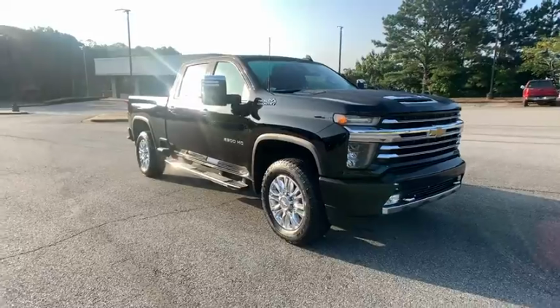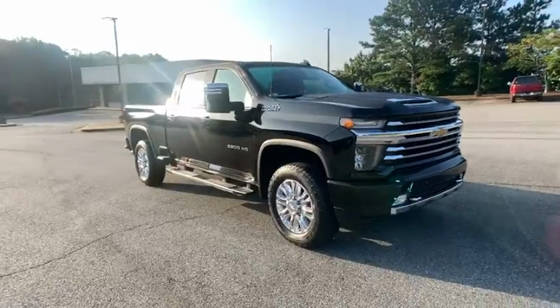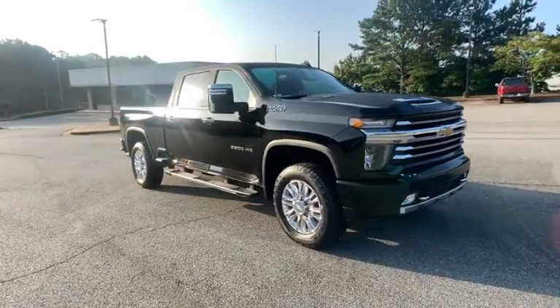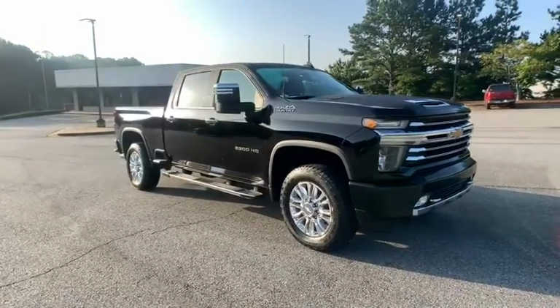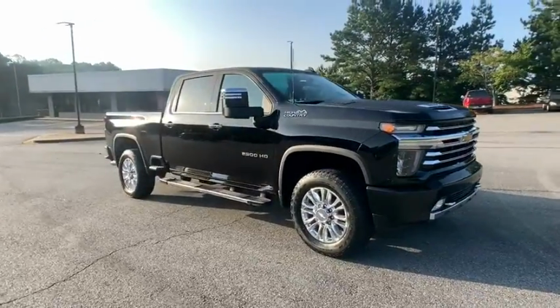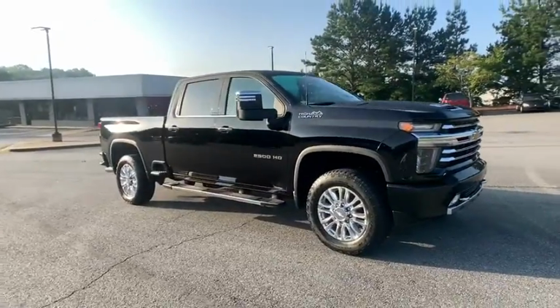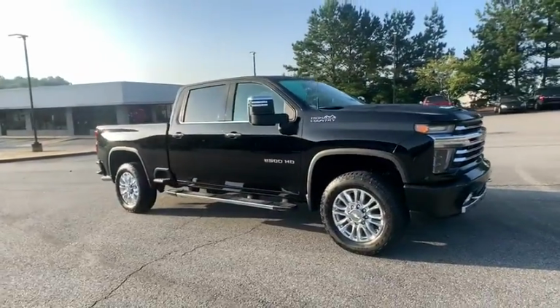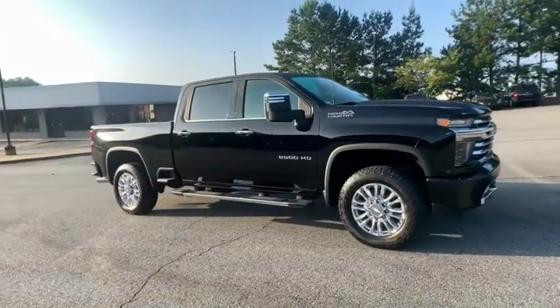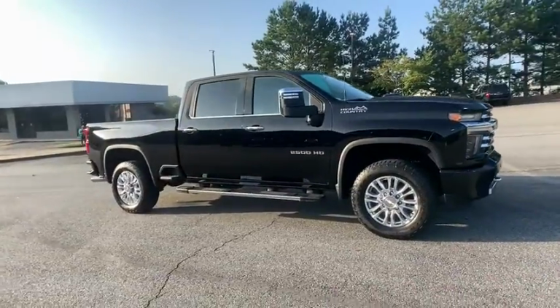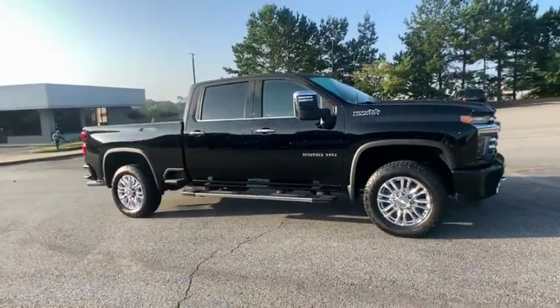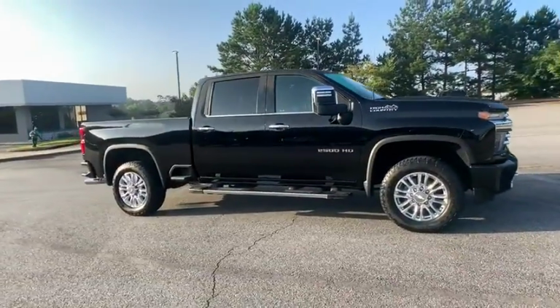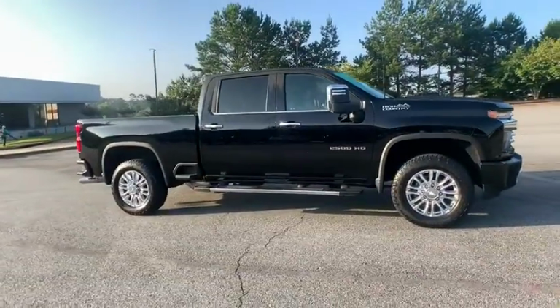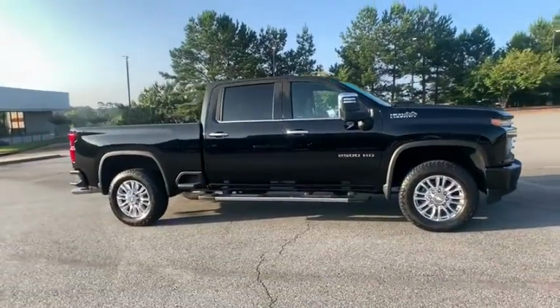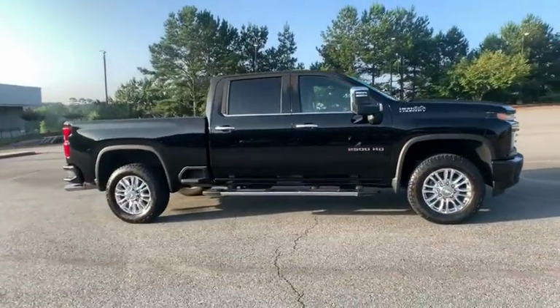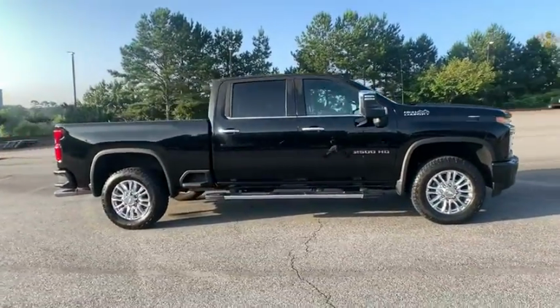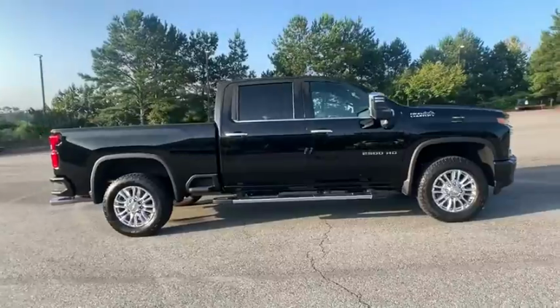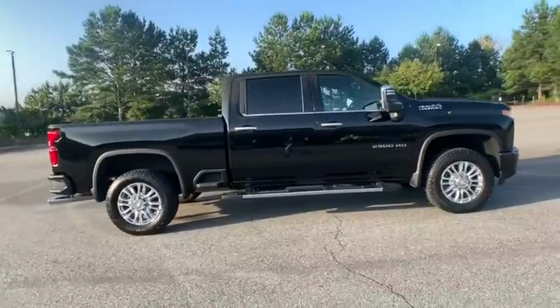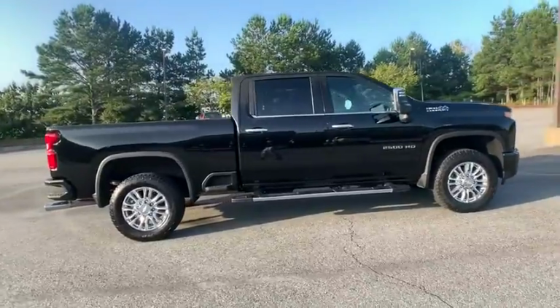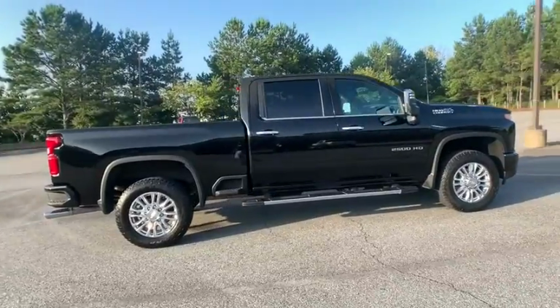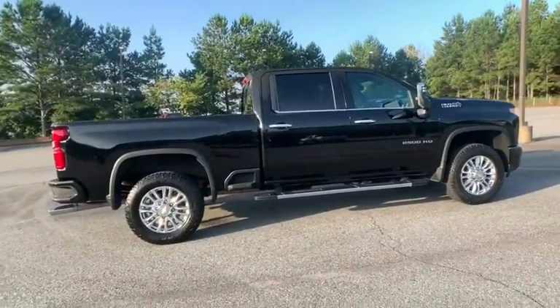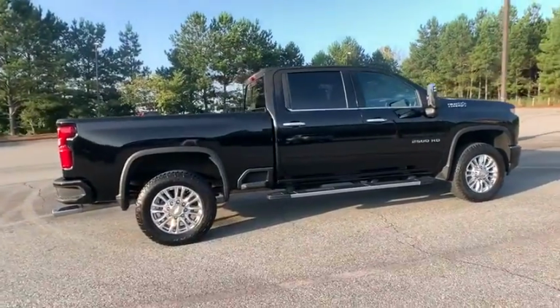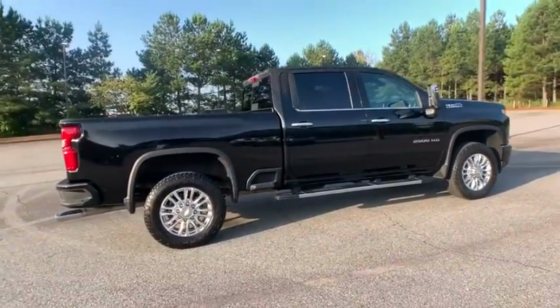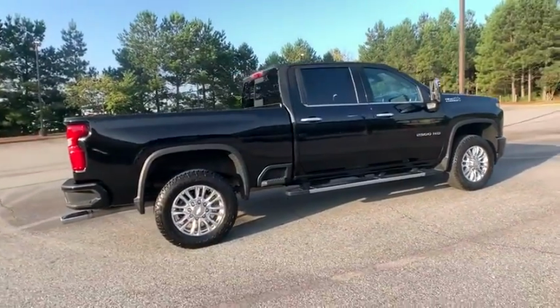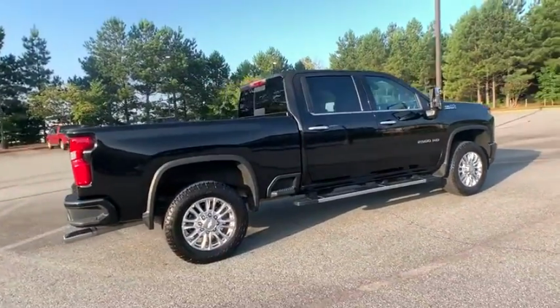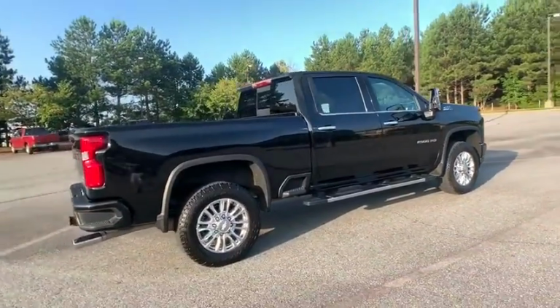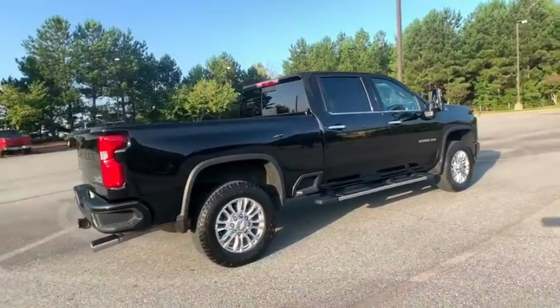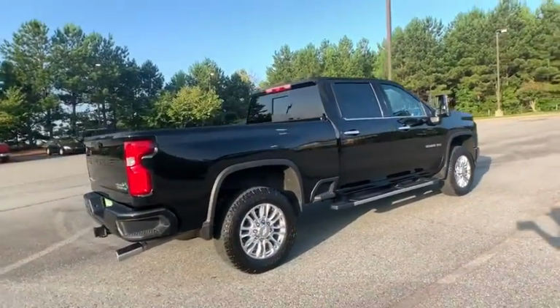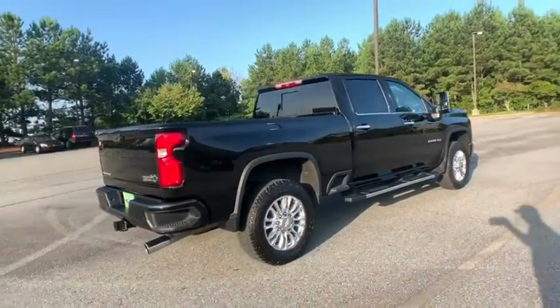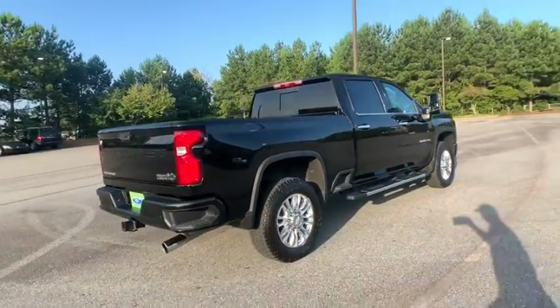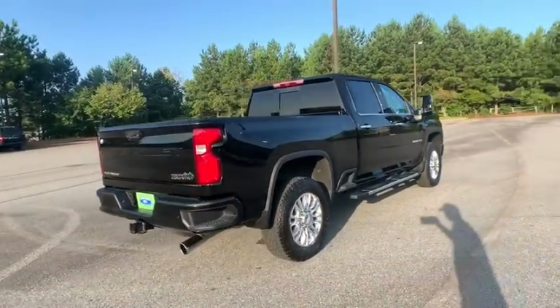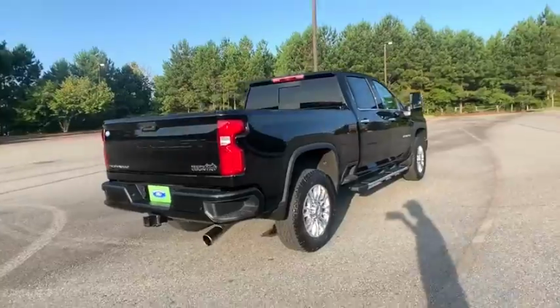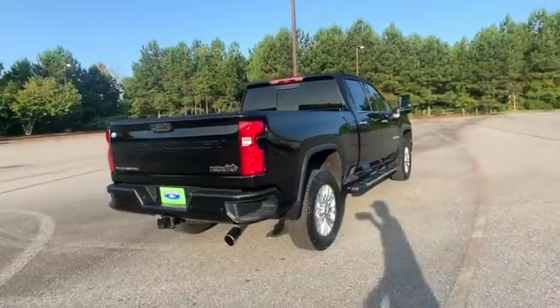Make a great choice today with the 2020 Chevrolet Silverado 2500 HD. This pickup truck pulls unlike any other. This vehicle has less than 15,000 miles.